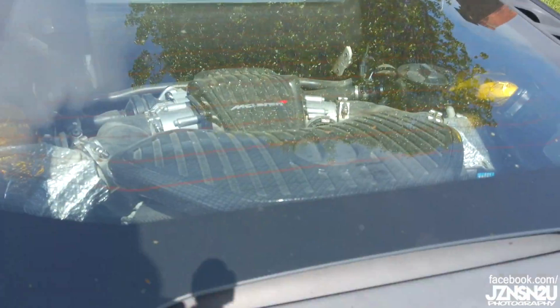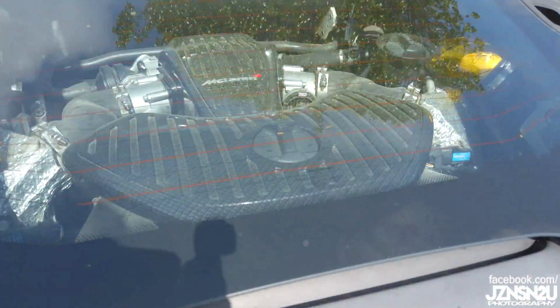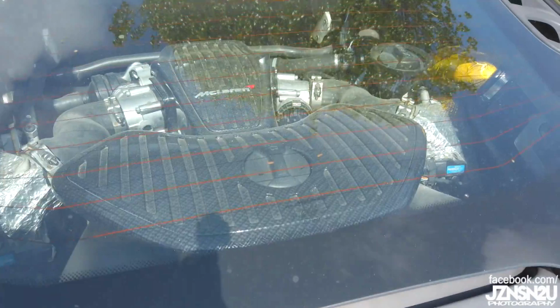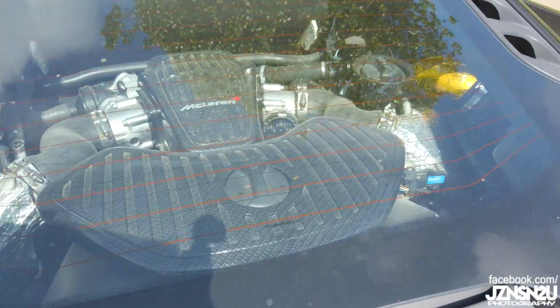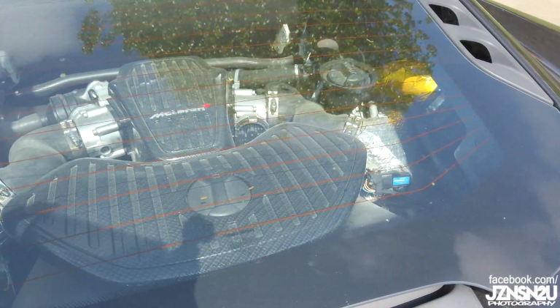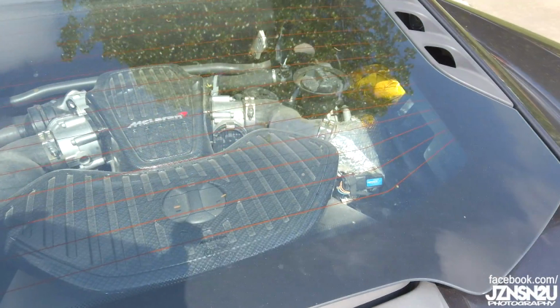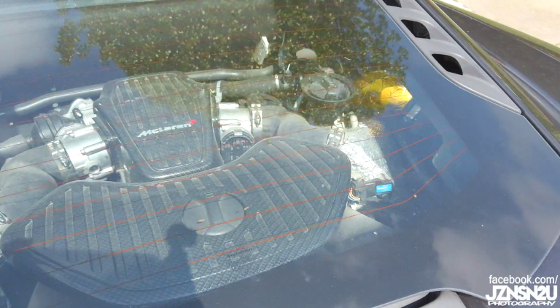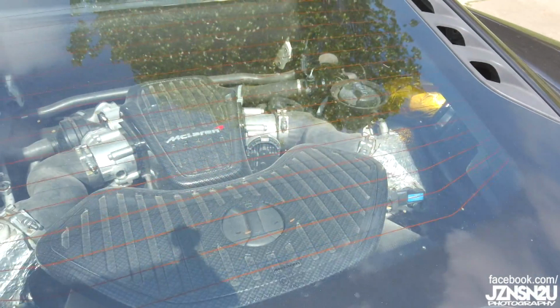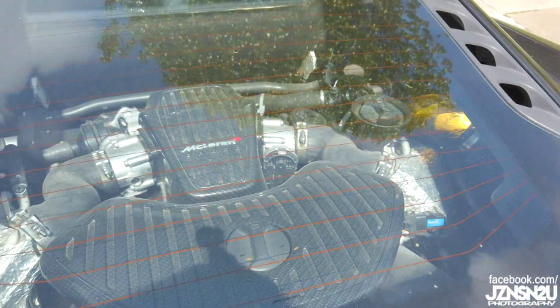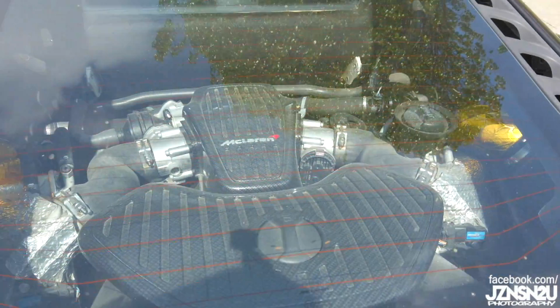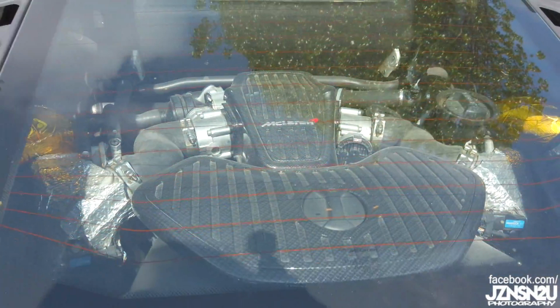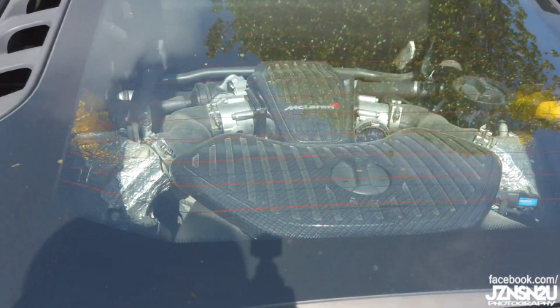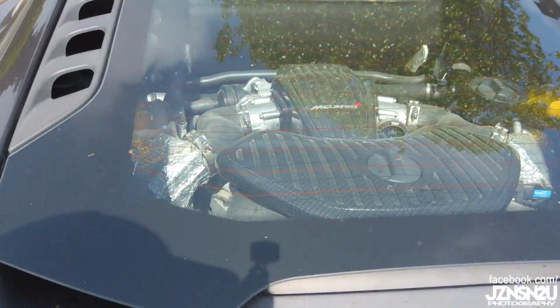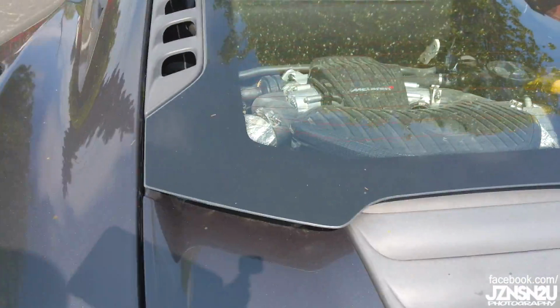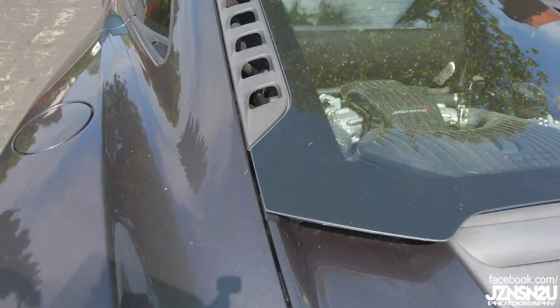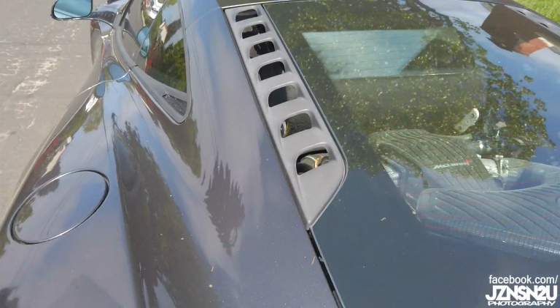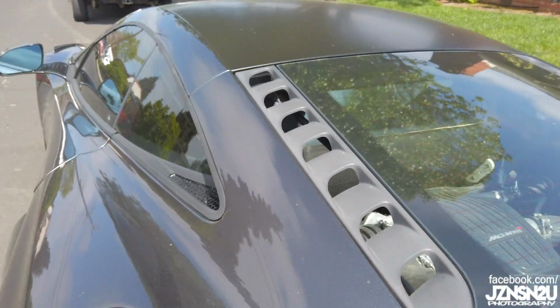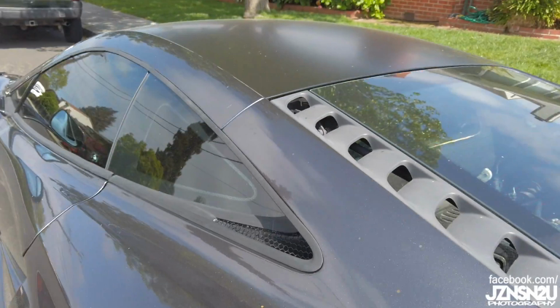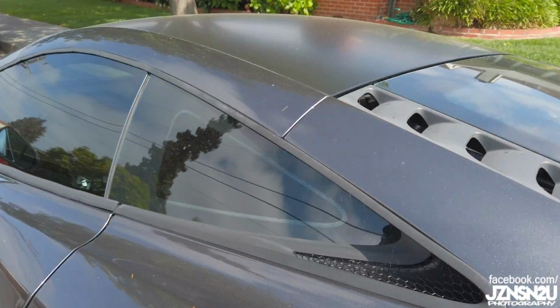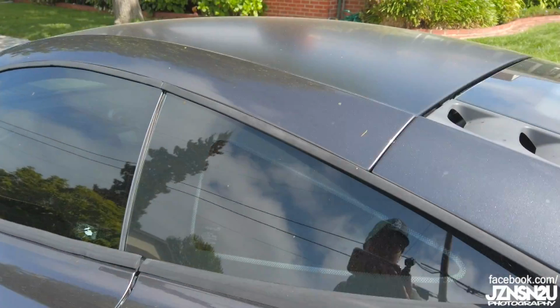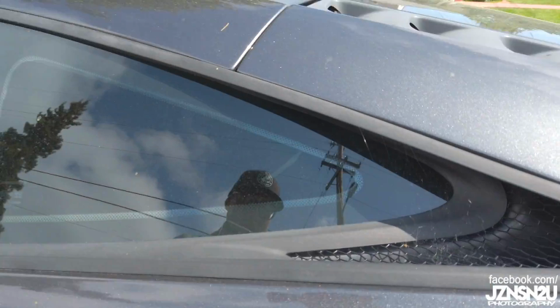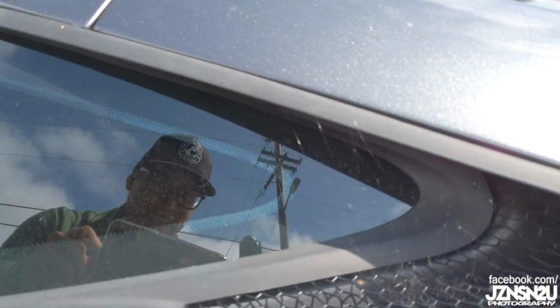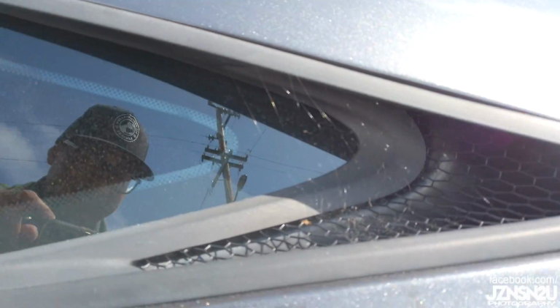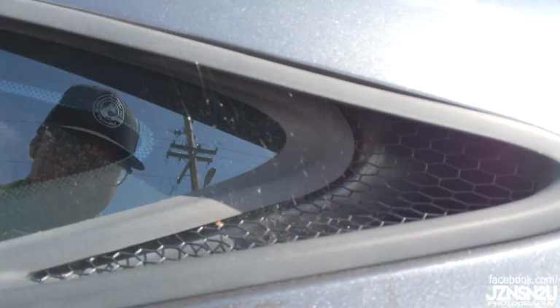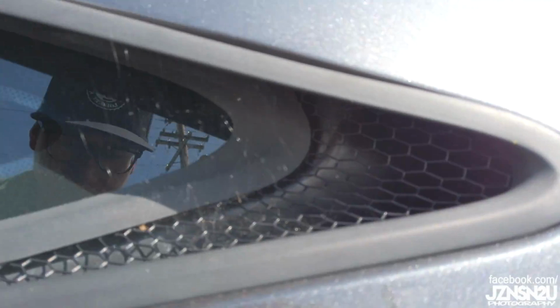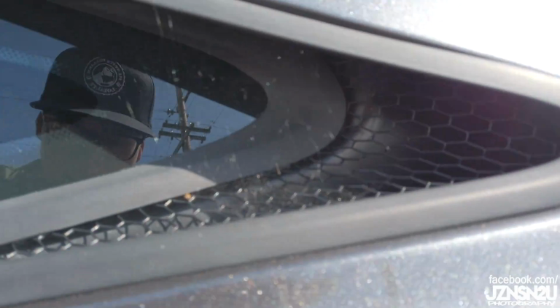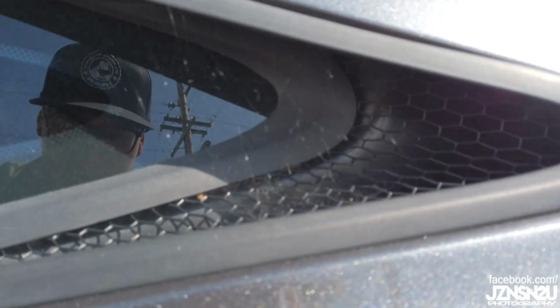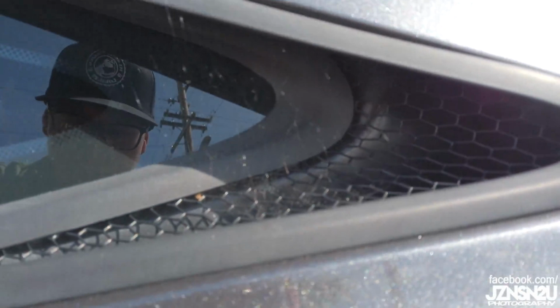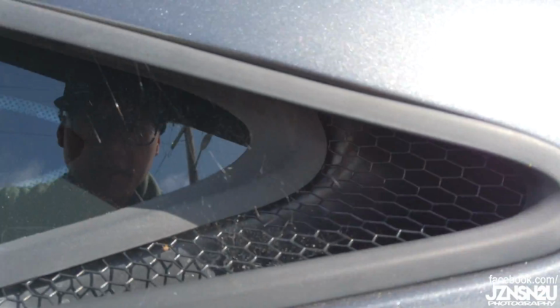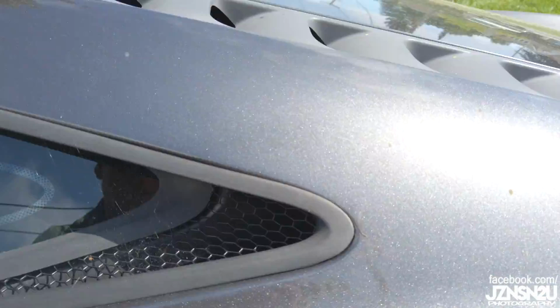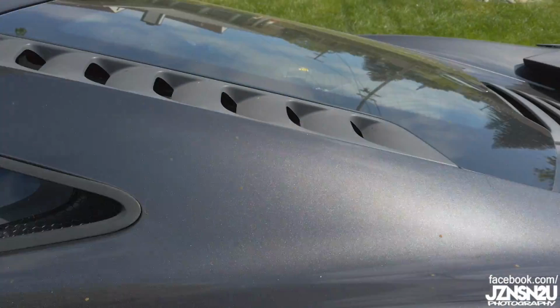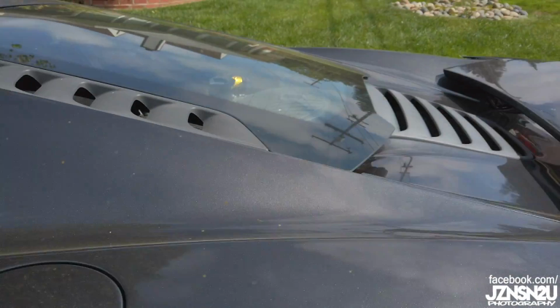Let's look inside here. Gold heat wrap tape. Looks kind of dusty — hopefully I can open up the hatch and clean it up. Got some spider webs over here.